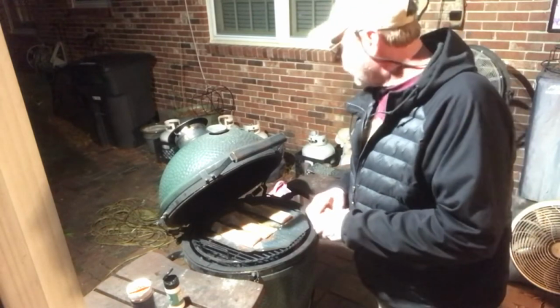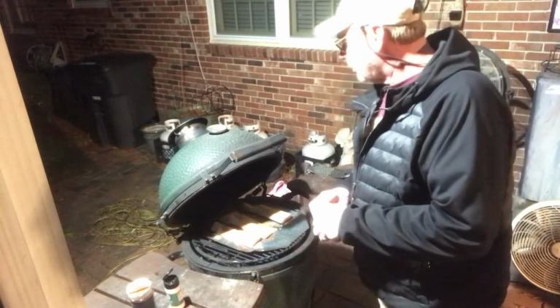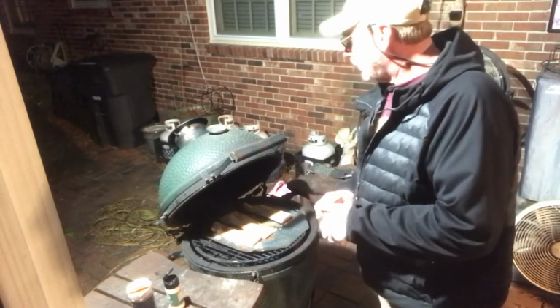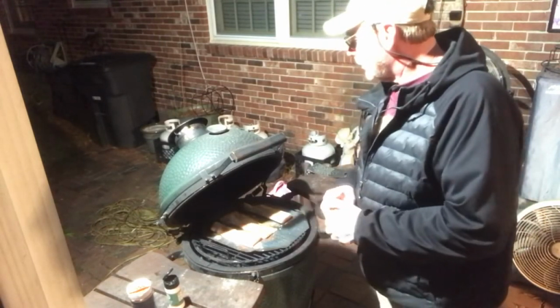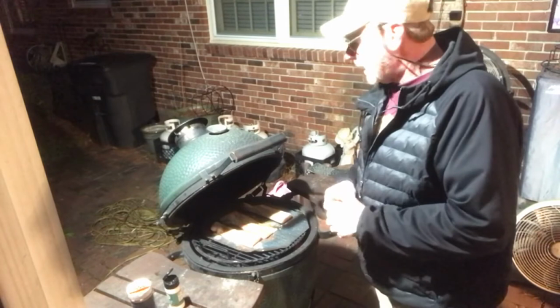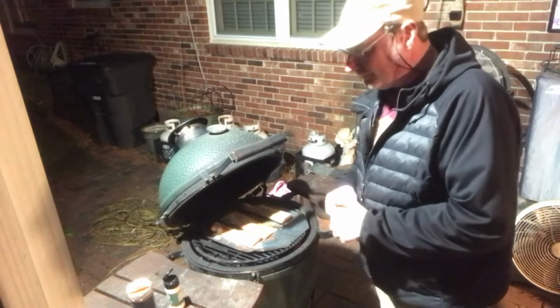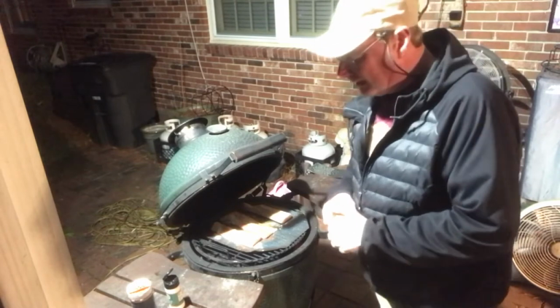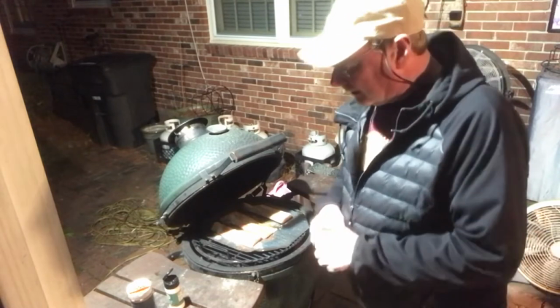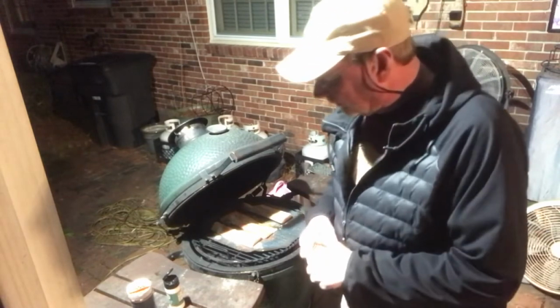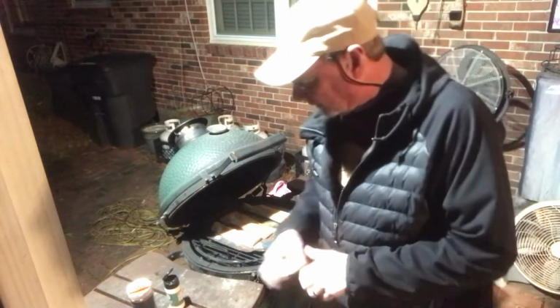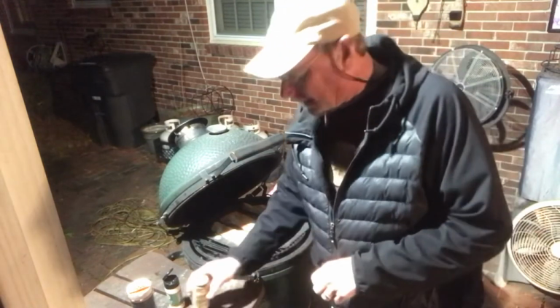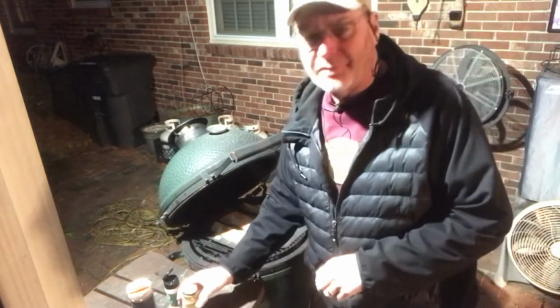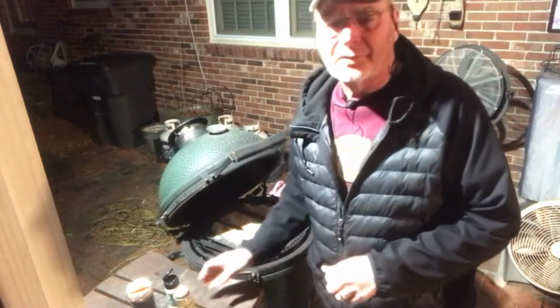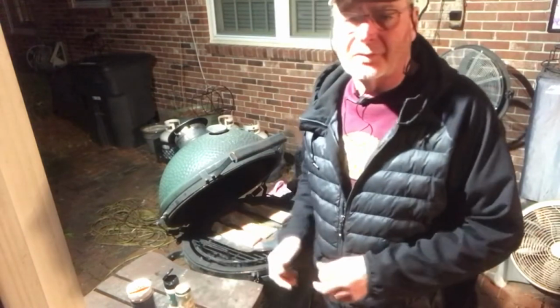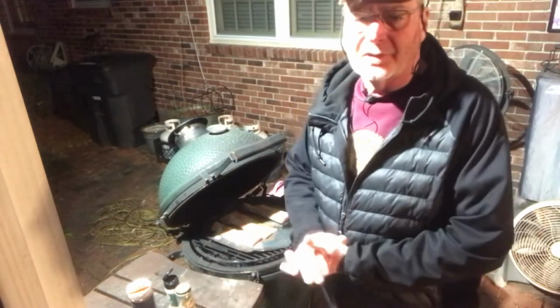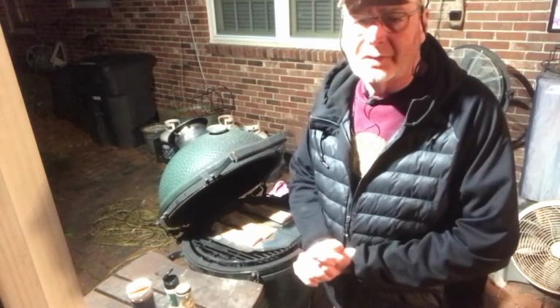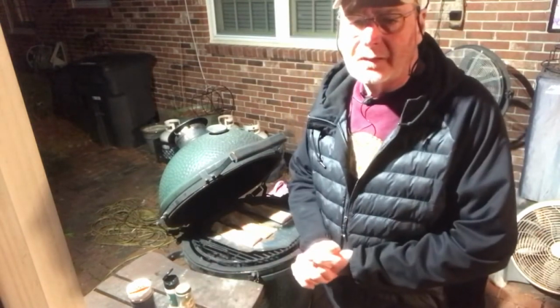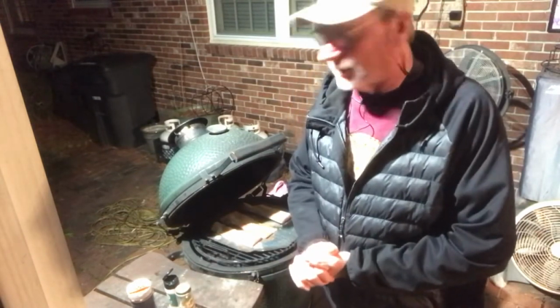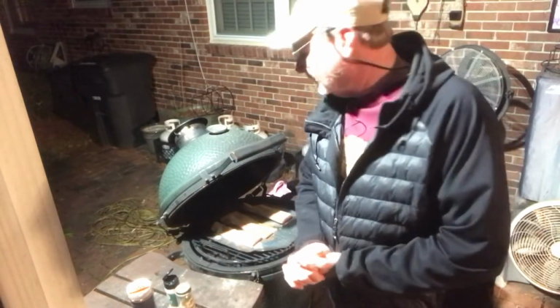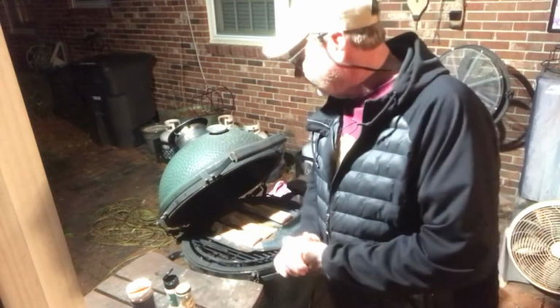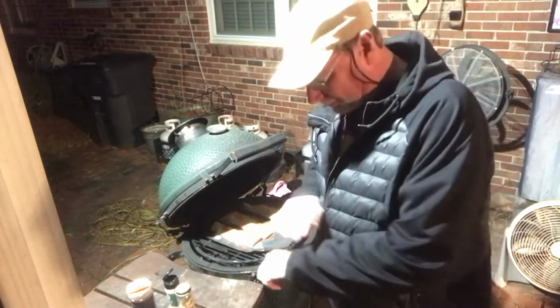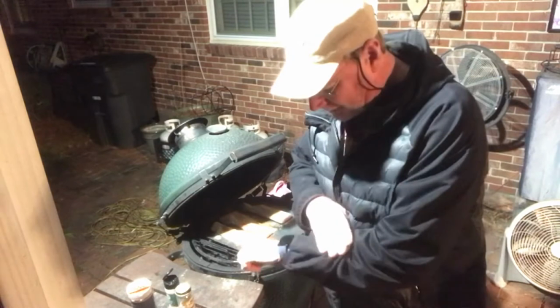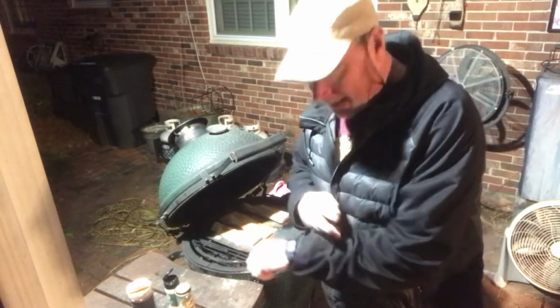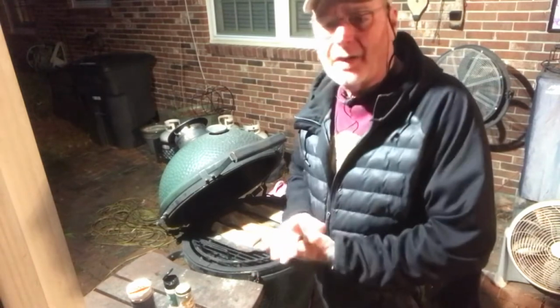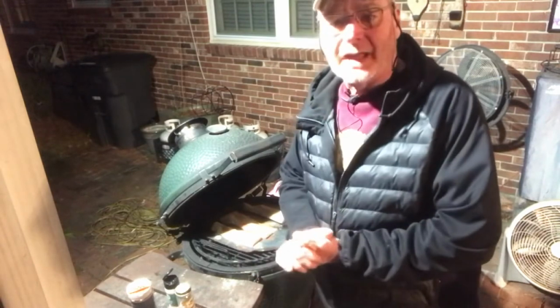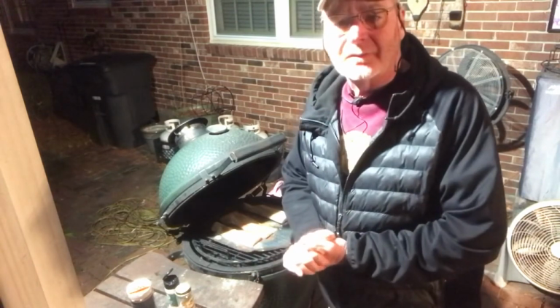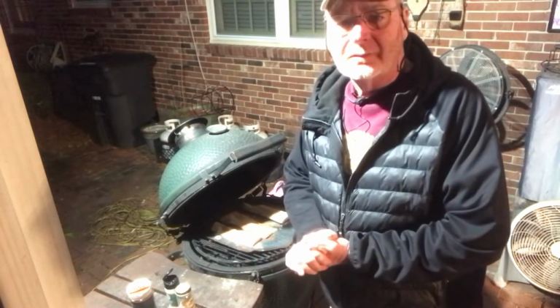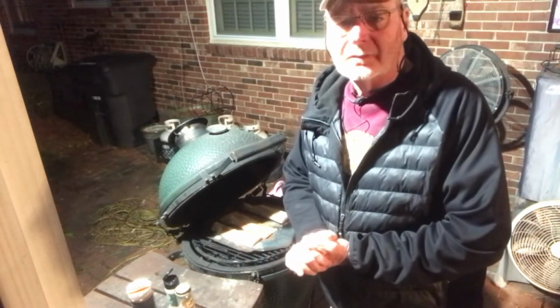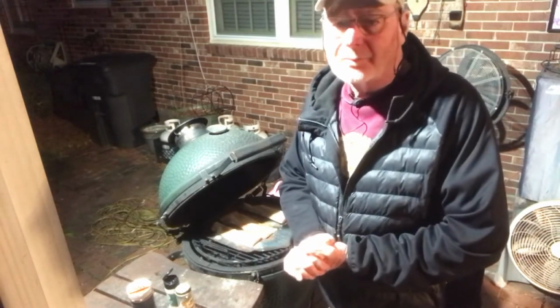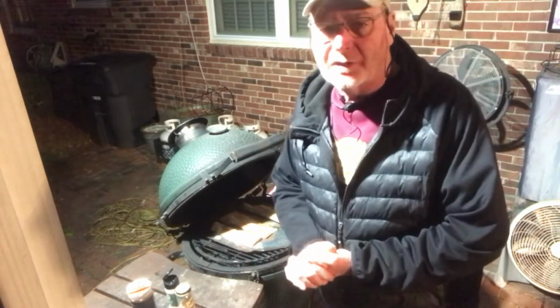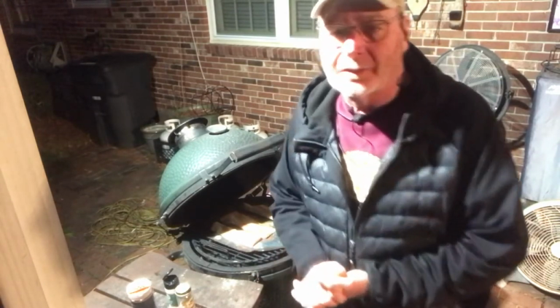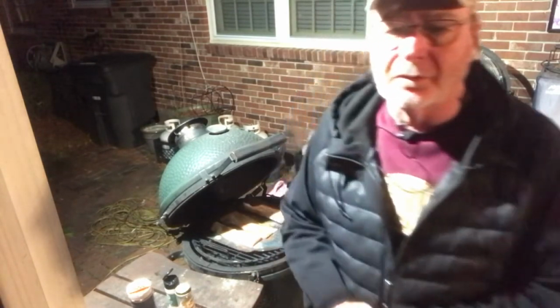We're gonna cook this at about 275 to 300 degrees for maybe an hour to an hour and a half. We'll check back on it in a little bit.